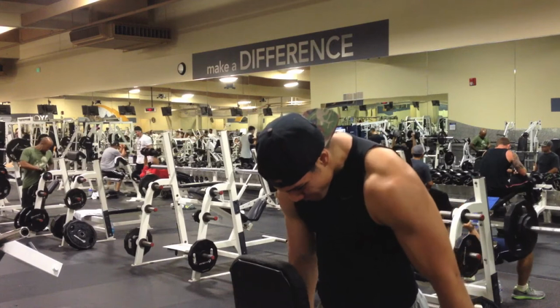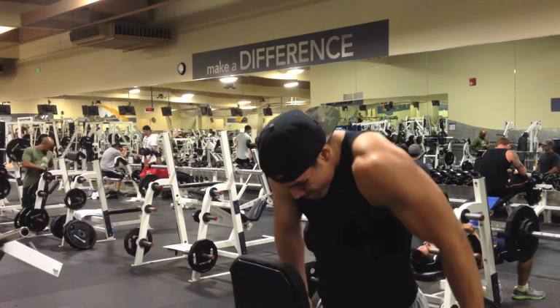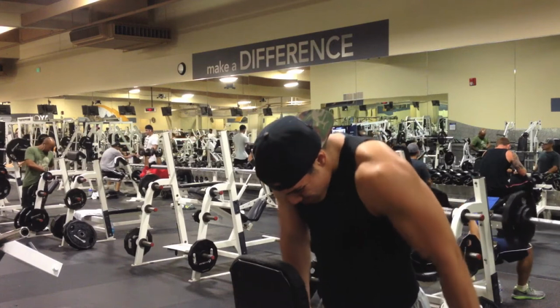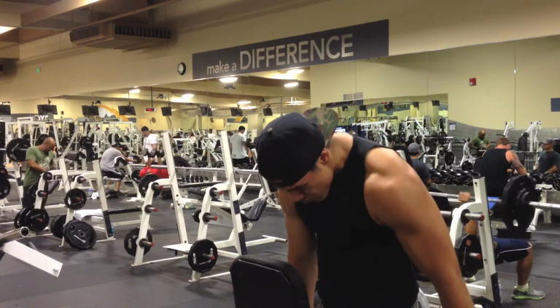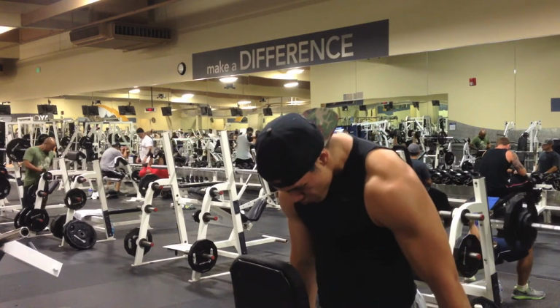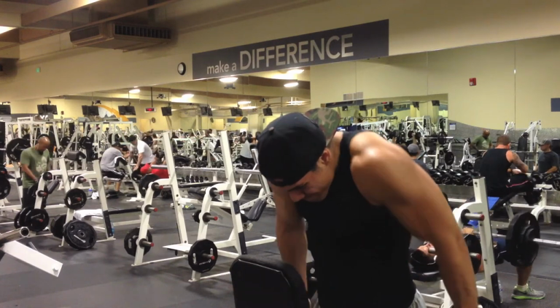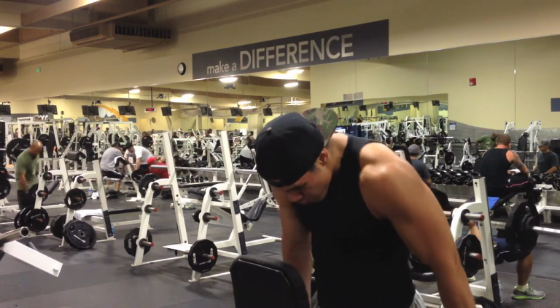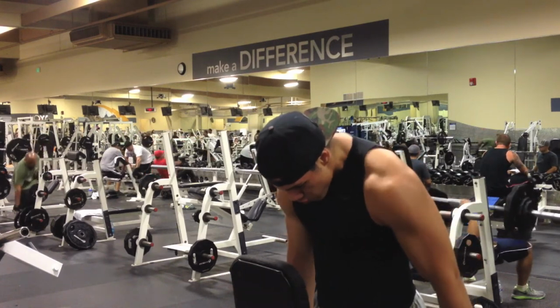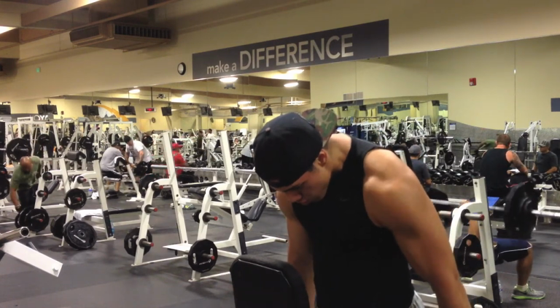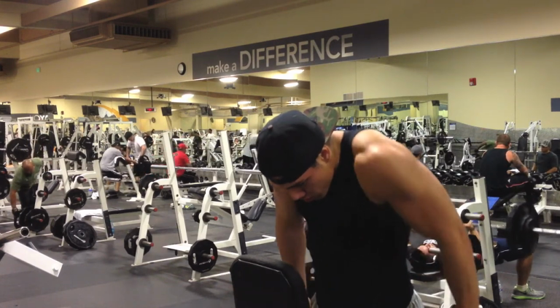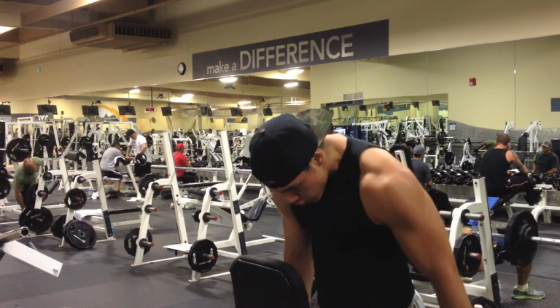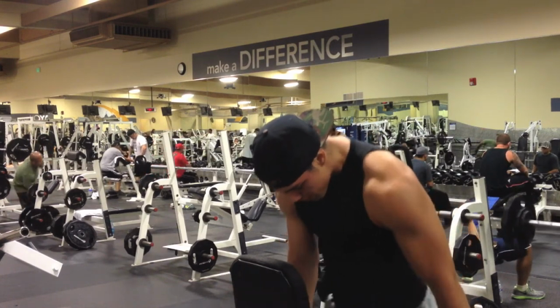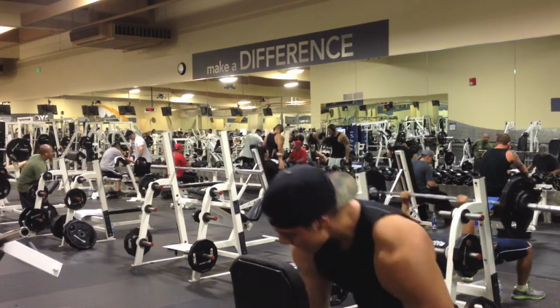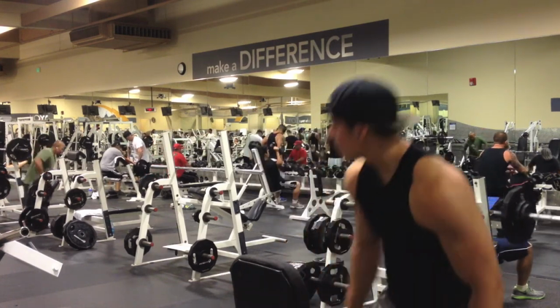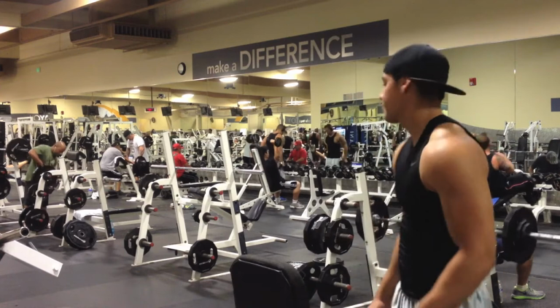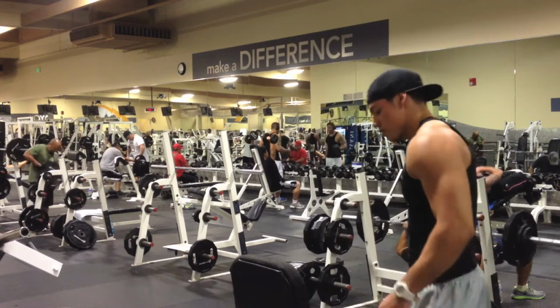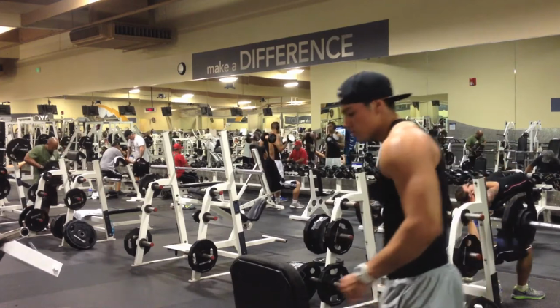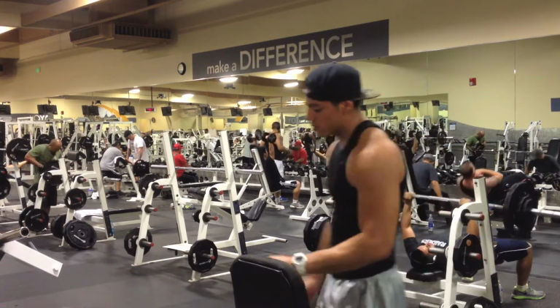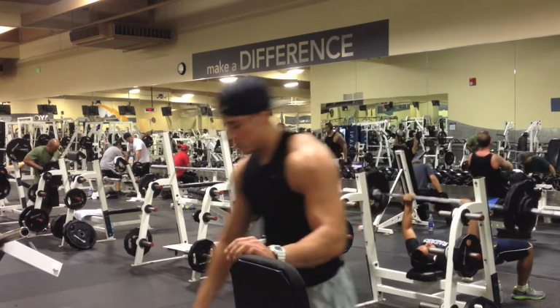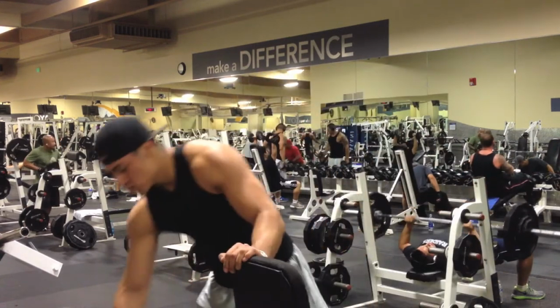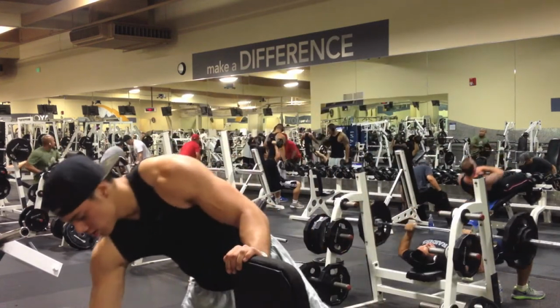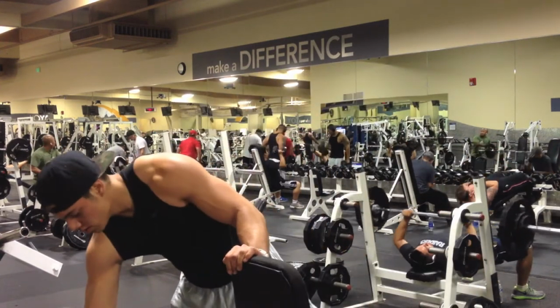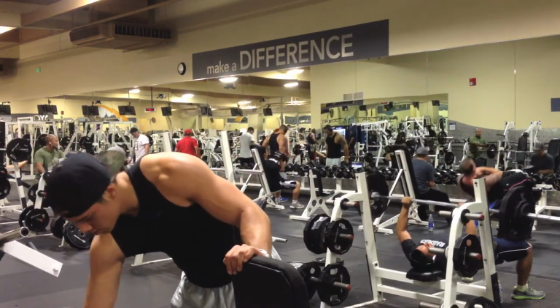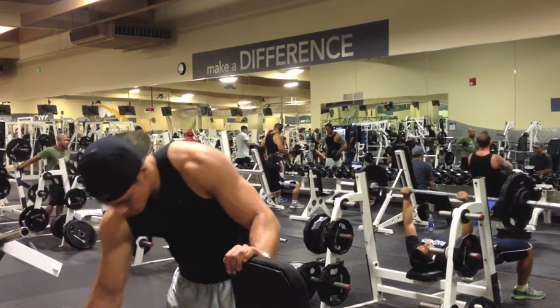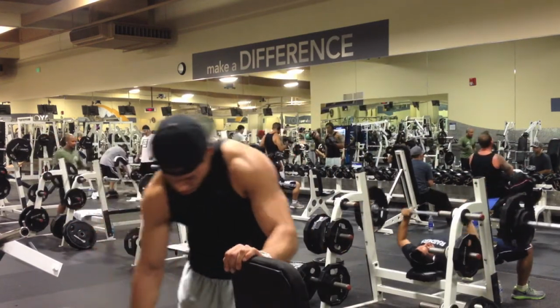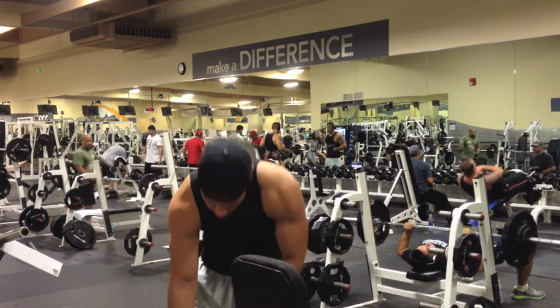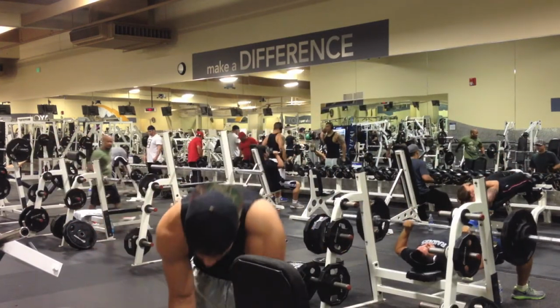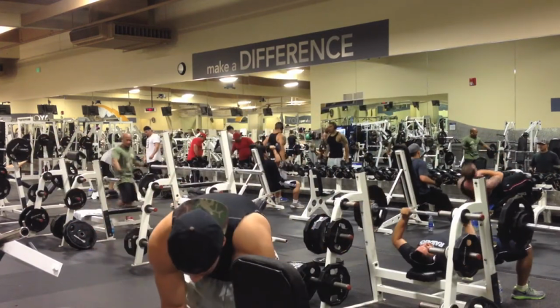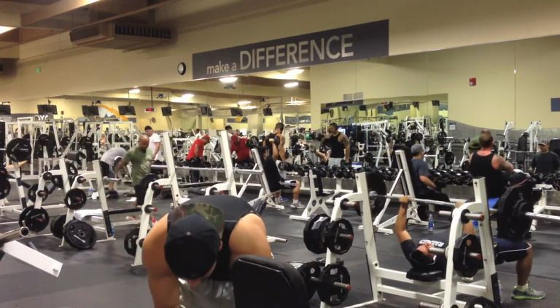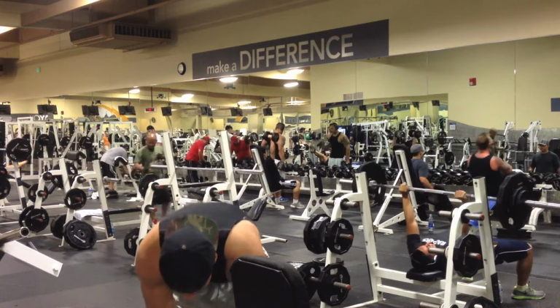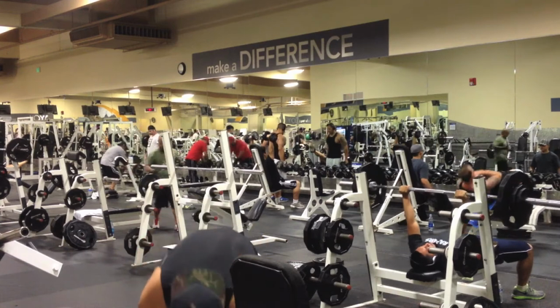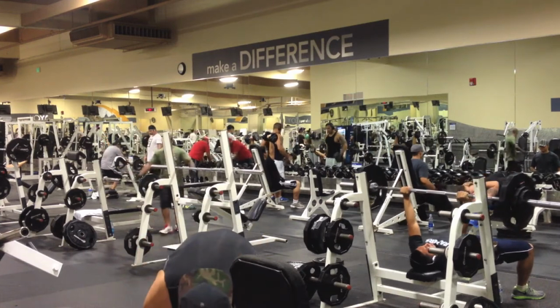Subscribe to my channel Aesthetic Montana TV, where I will be posting a lot of fitness related videos with a lot more content. So stay tuned for the next video, and thanks for watching guys.